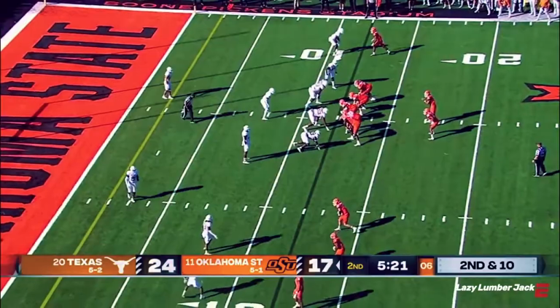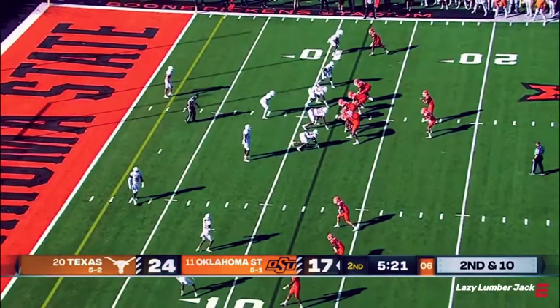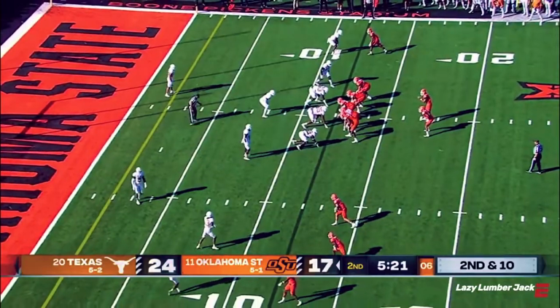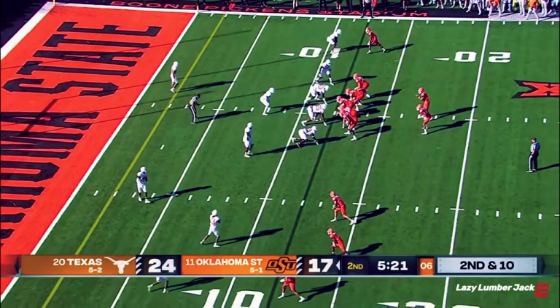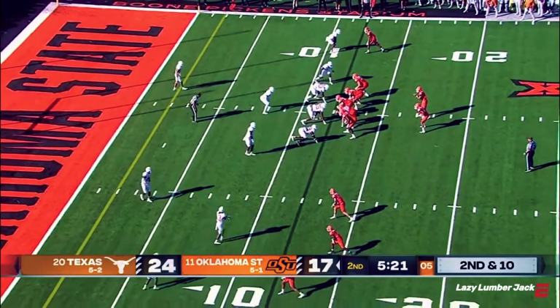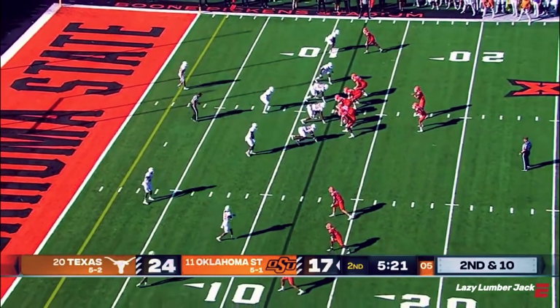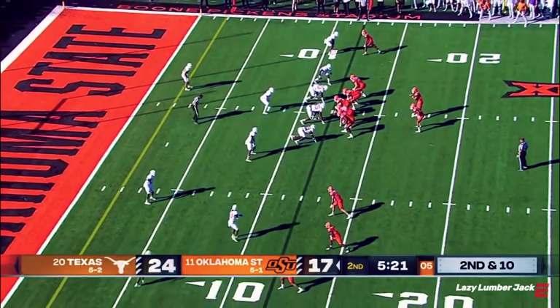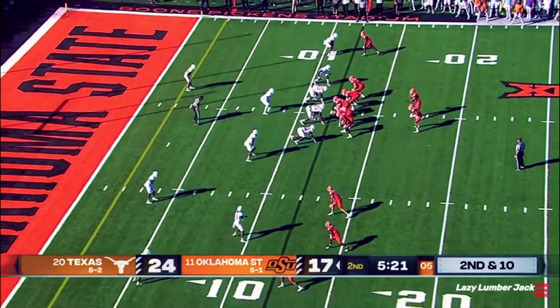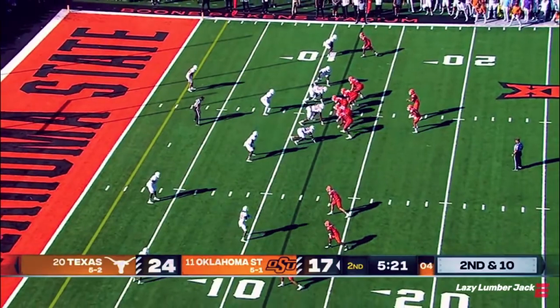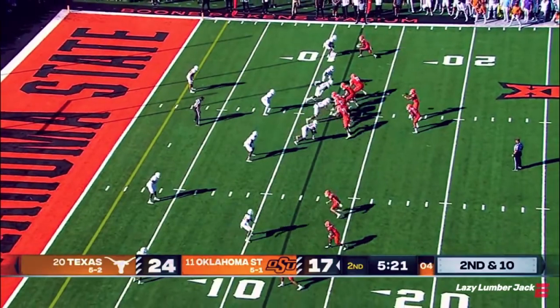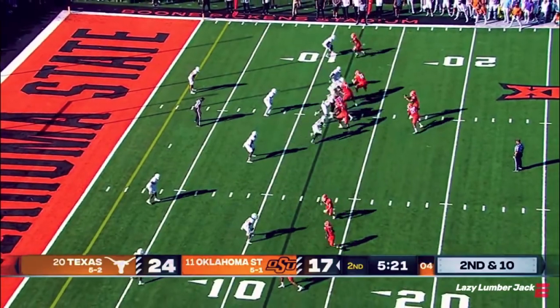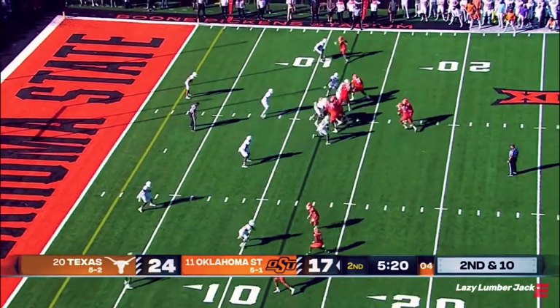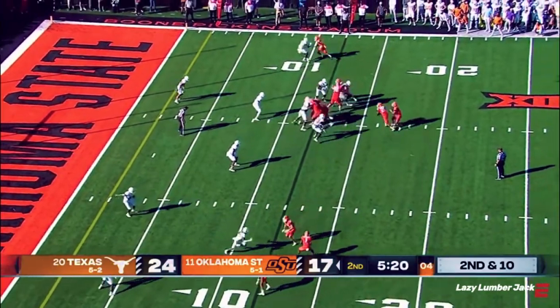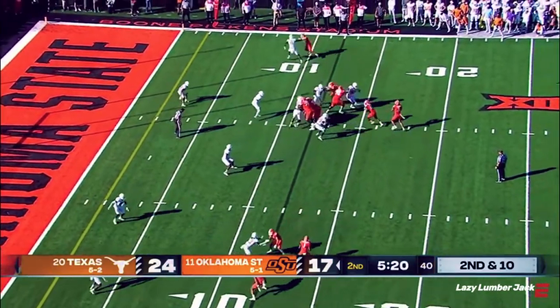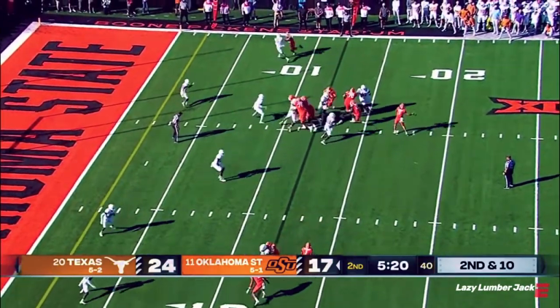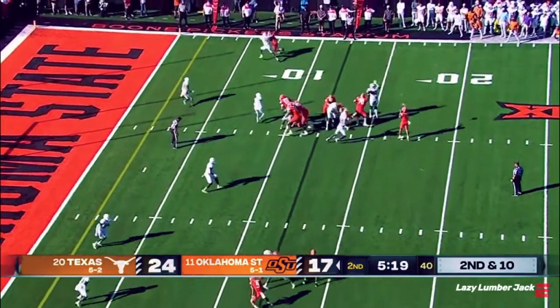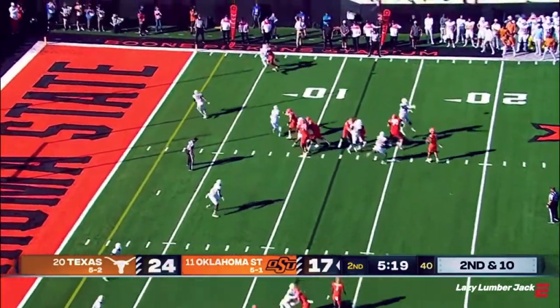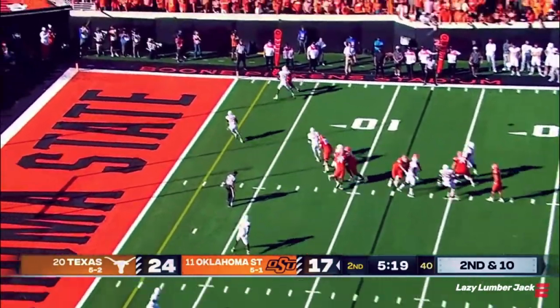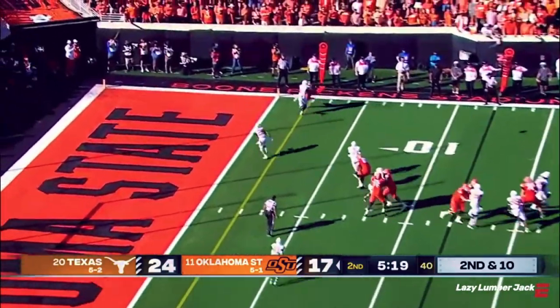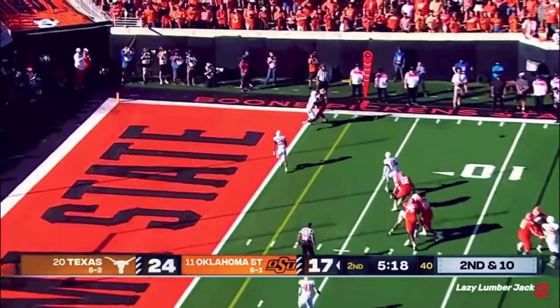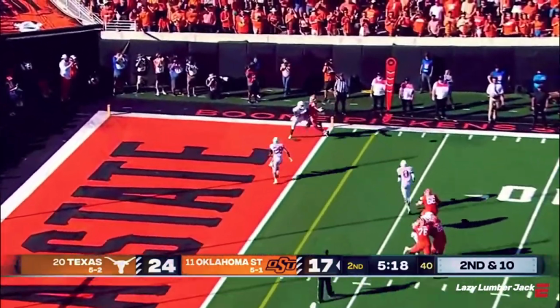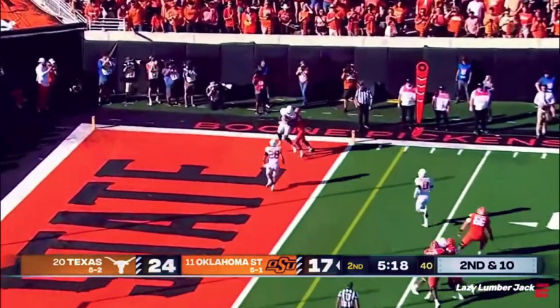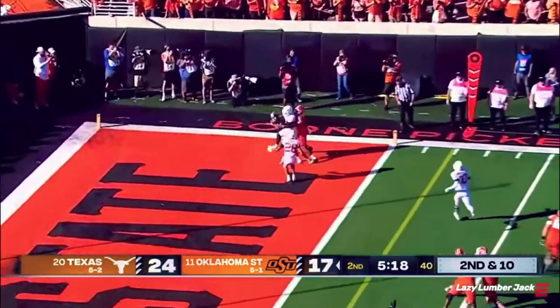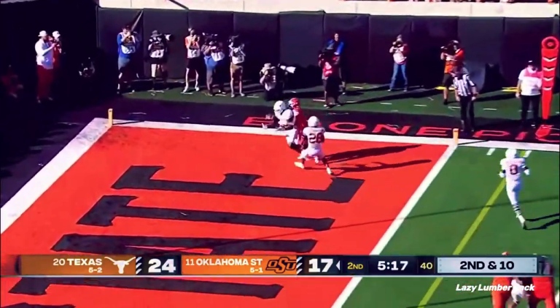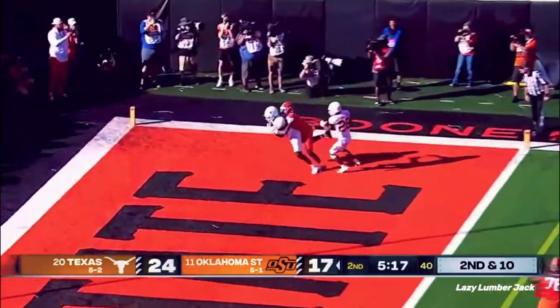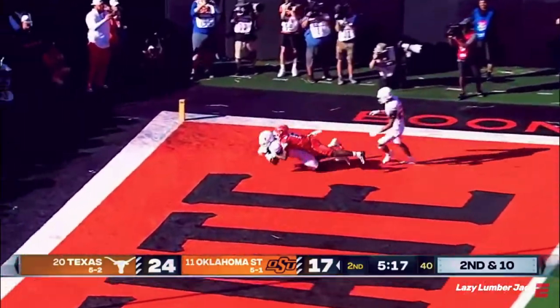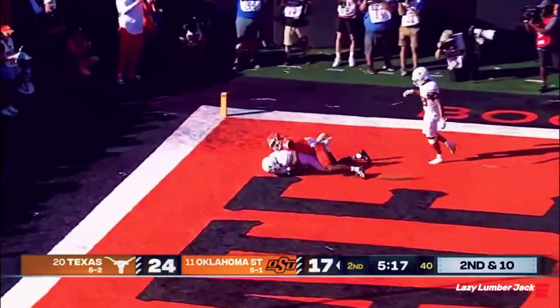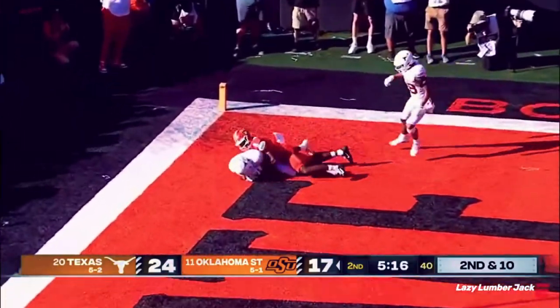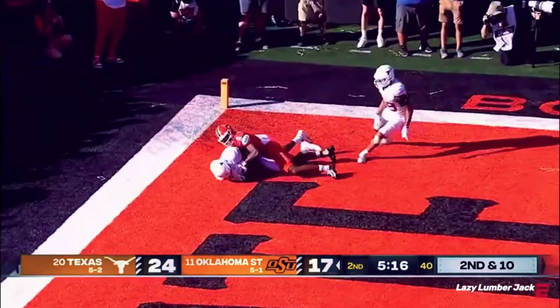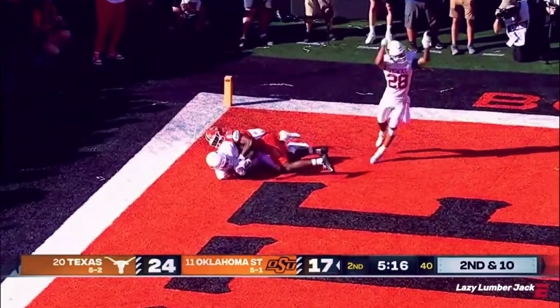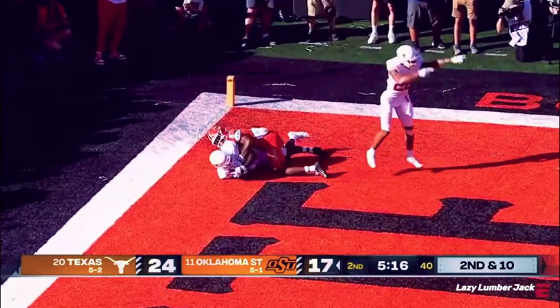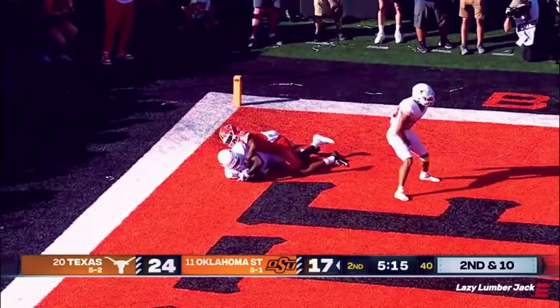Richardson walks in. This first half of the wide receiver corps for the Cowboys. Sanders — end zone shot, and it is intercepted.